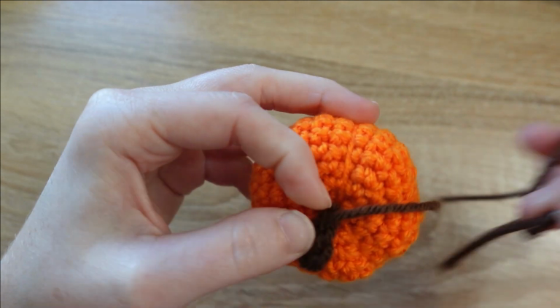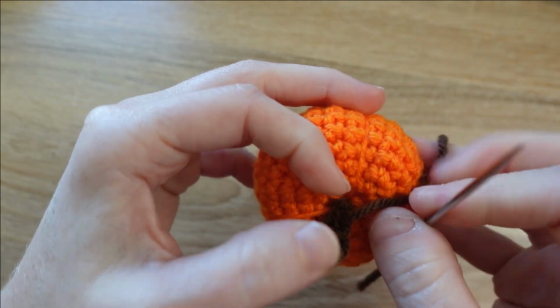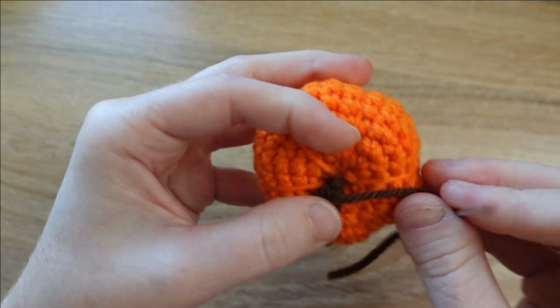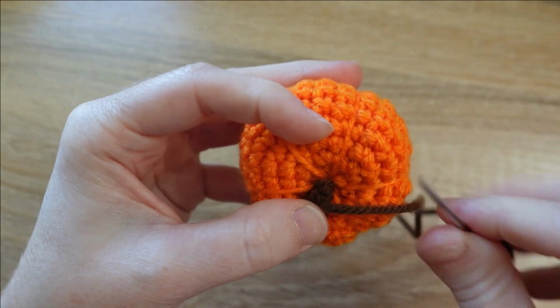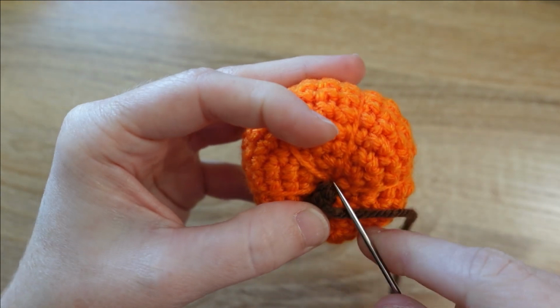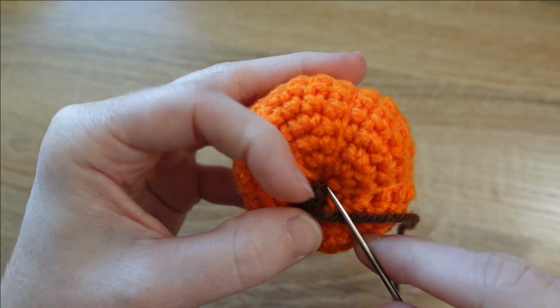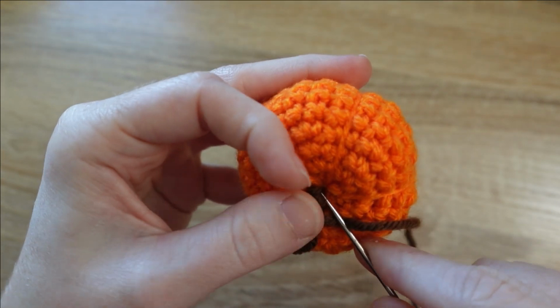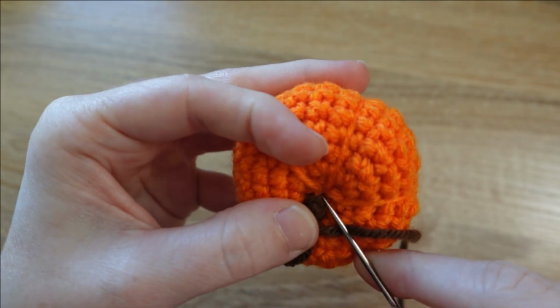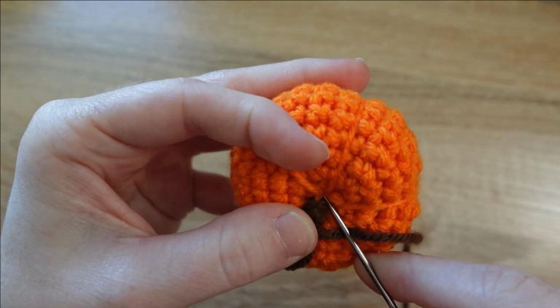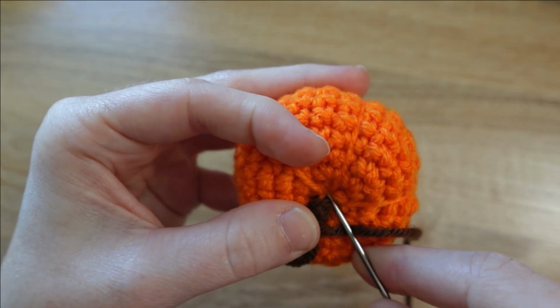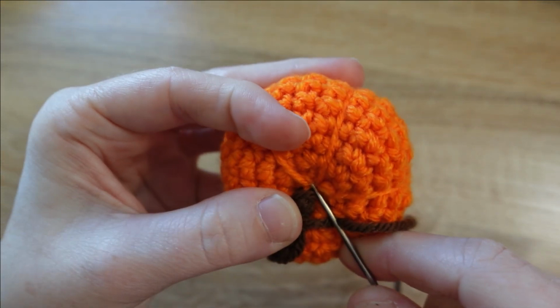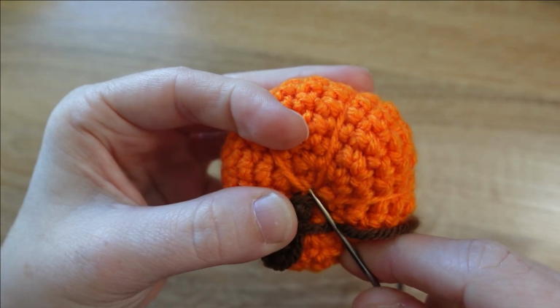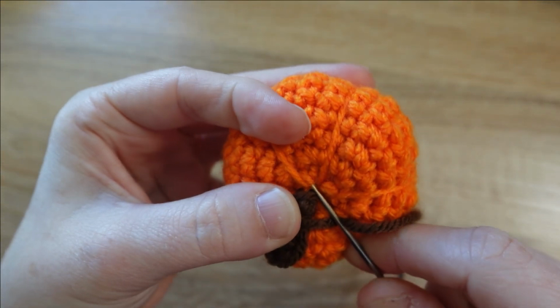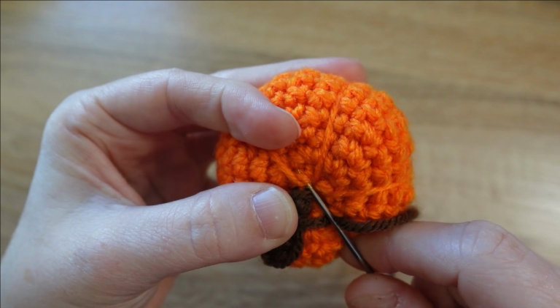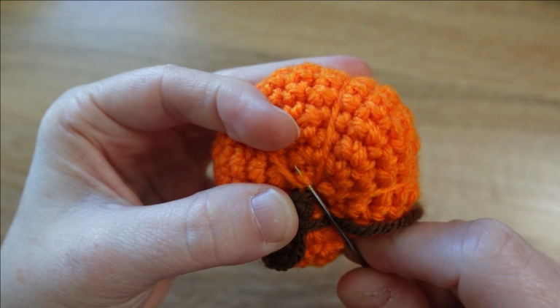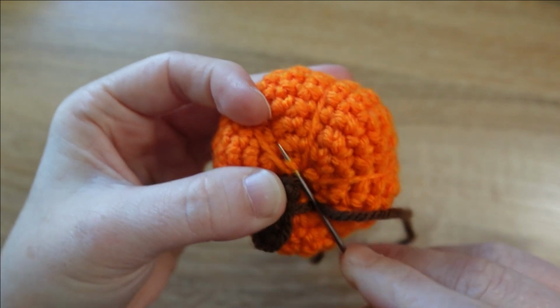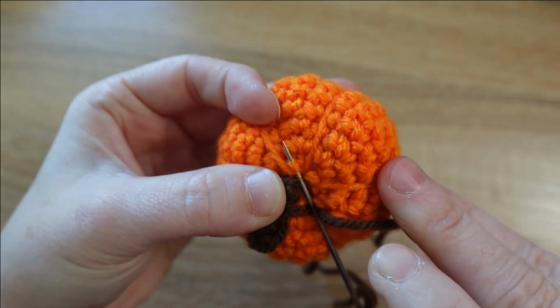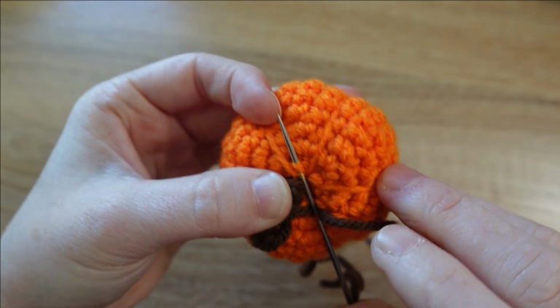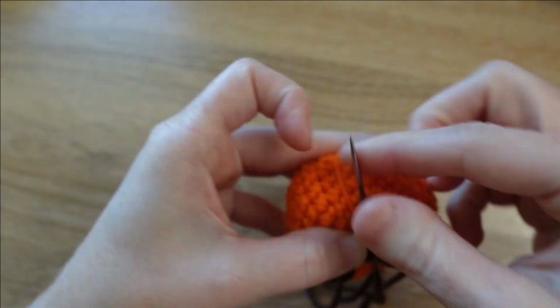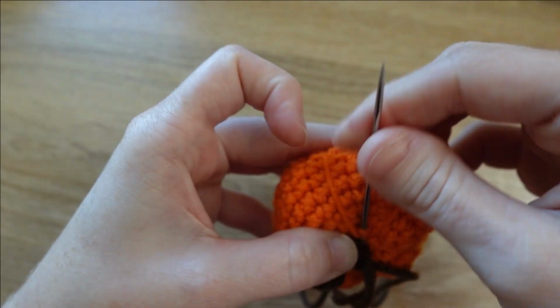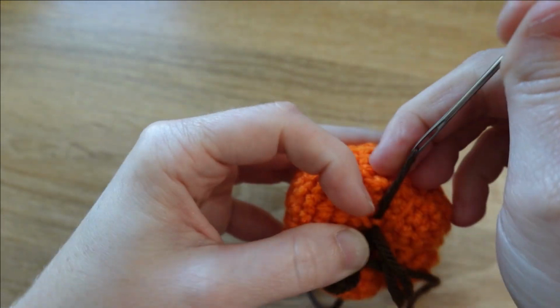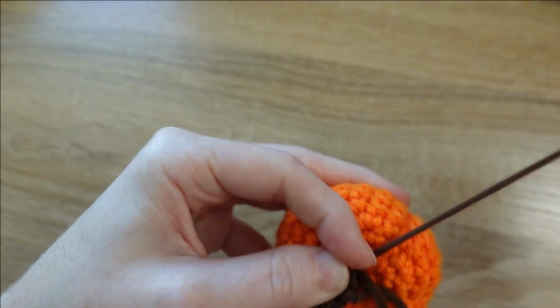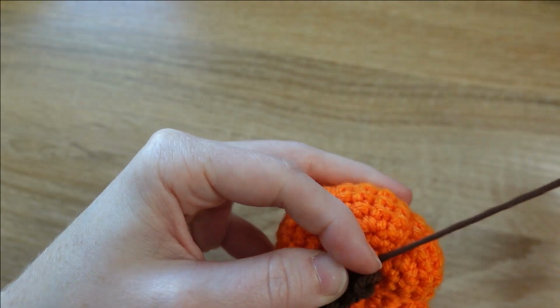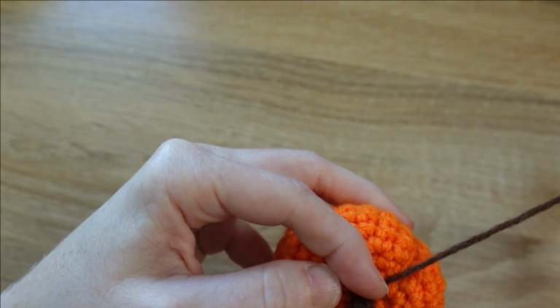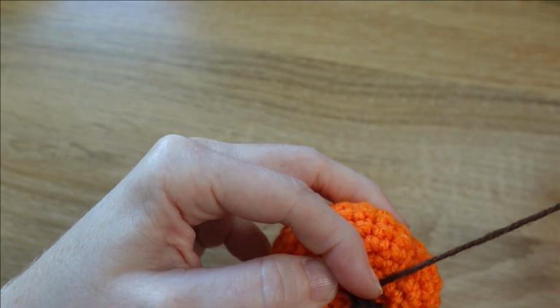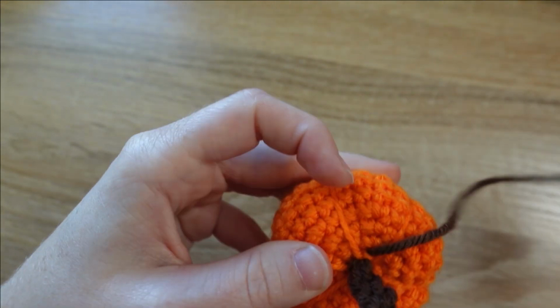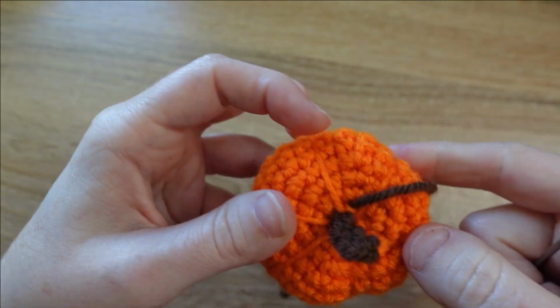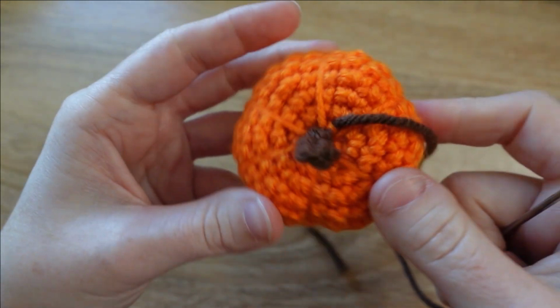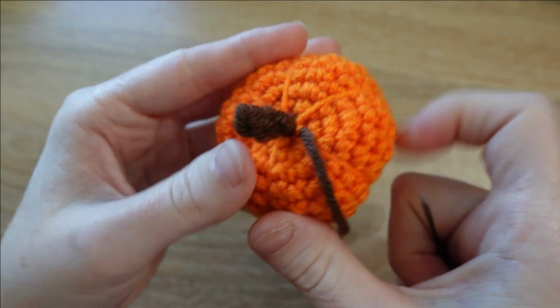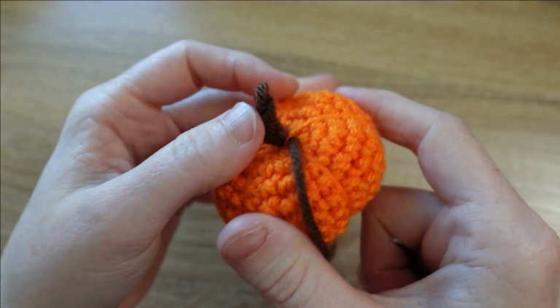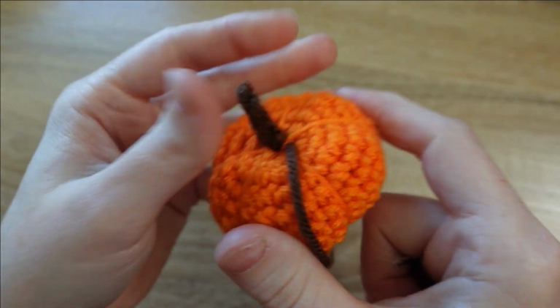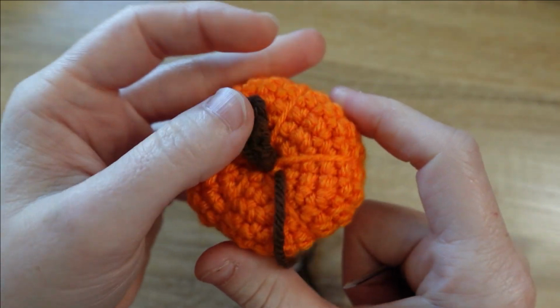I need to grab a little more of the fabric of the pumpkin, sewing really close to where that stem is — I'm going to get this stitch here. Now we're ready to tie a knot to secure the stem.